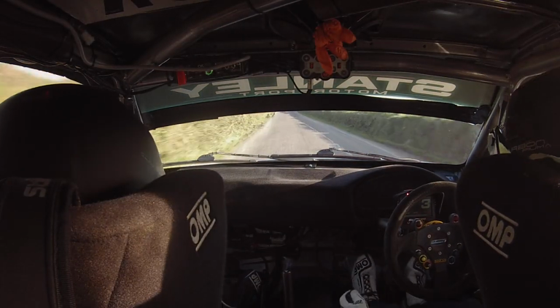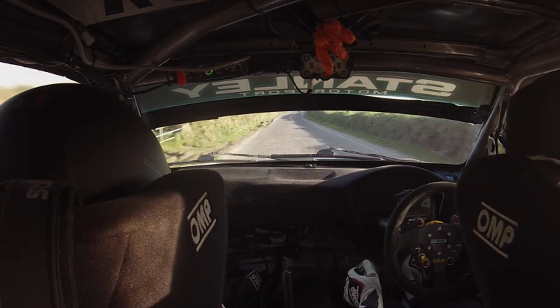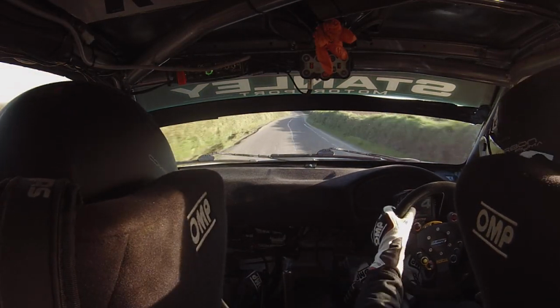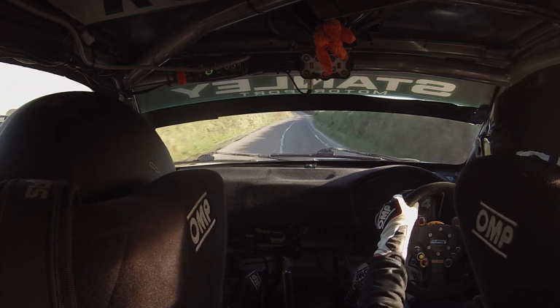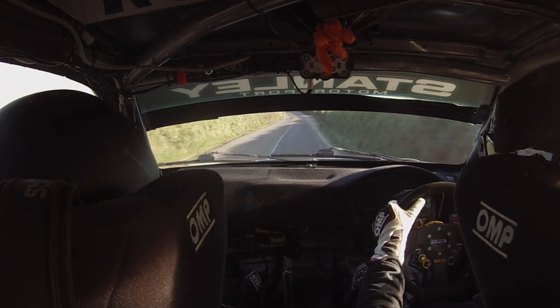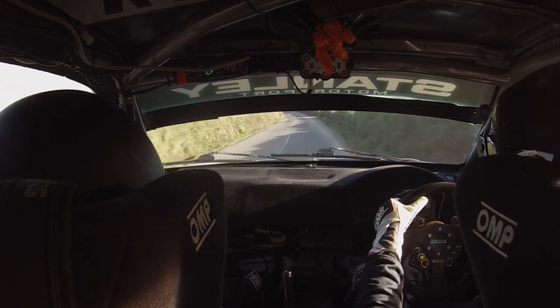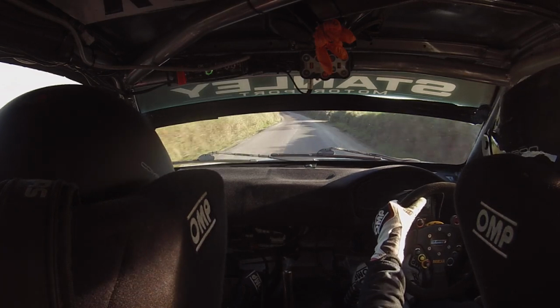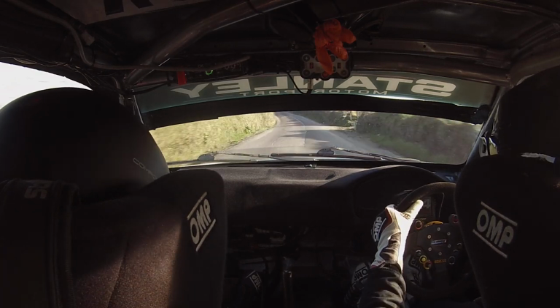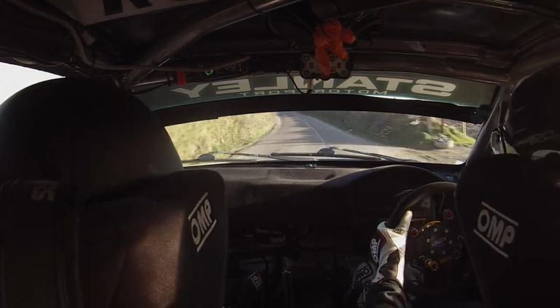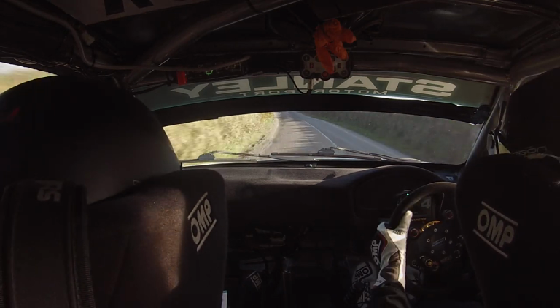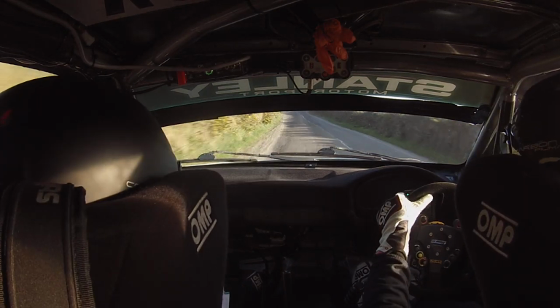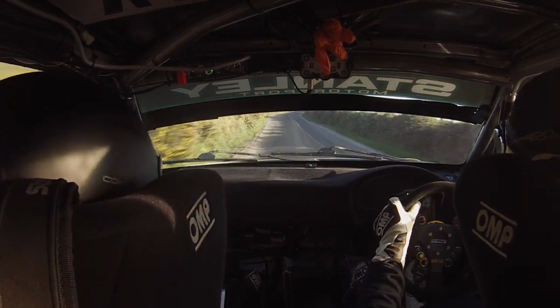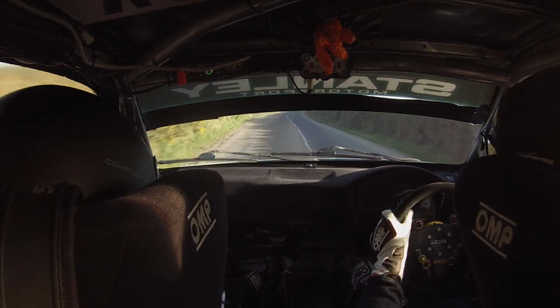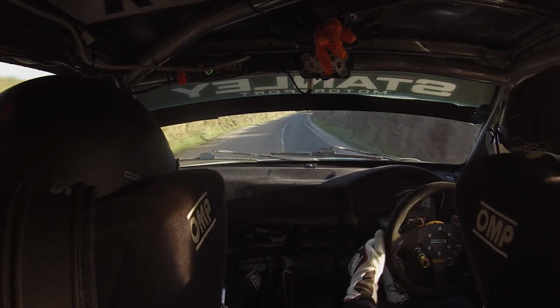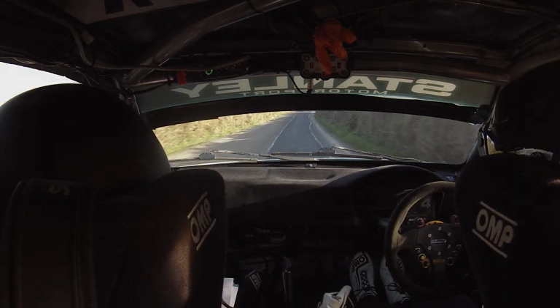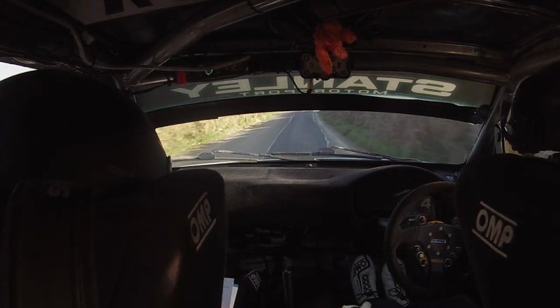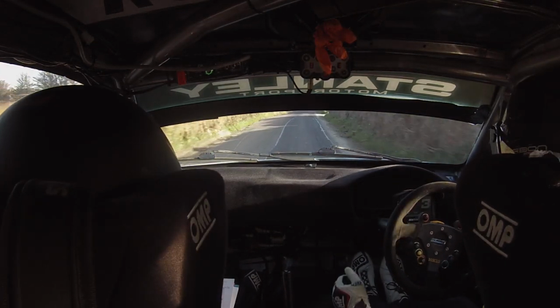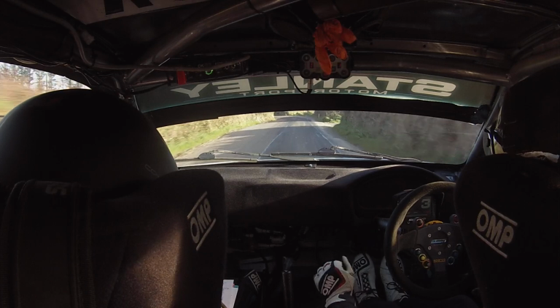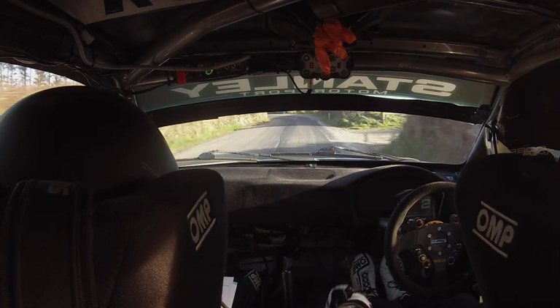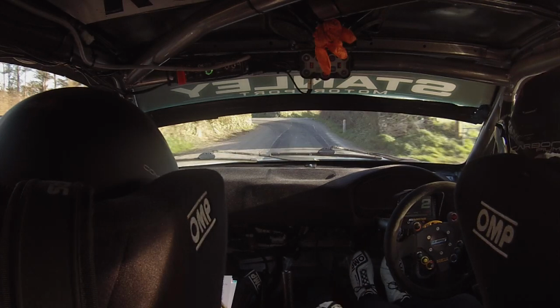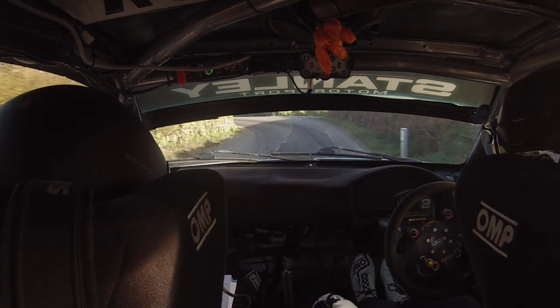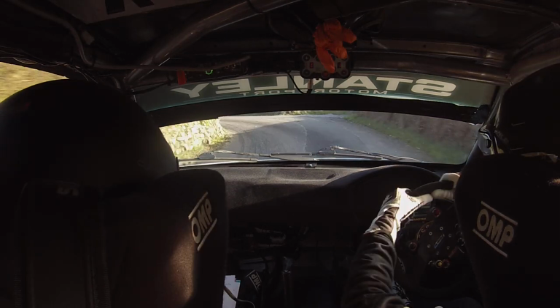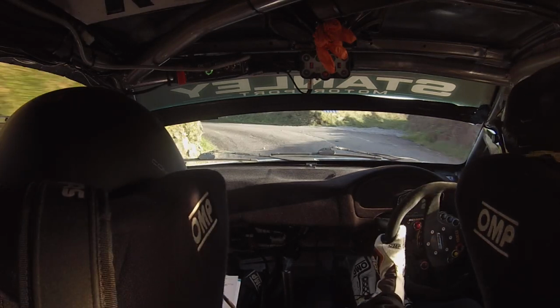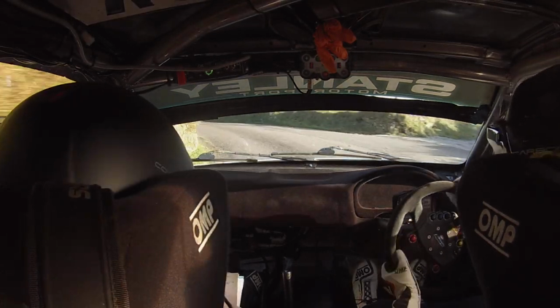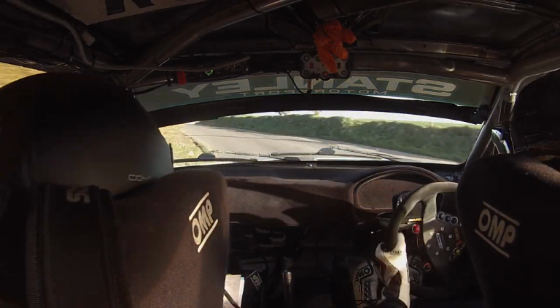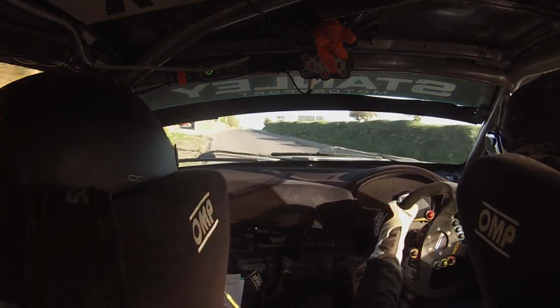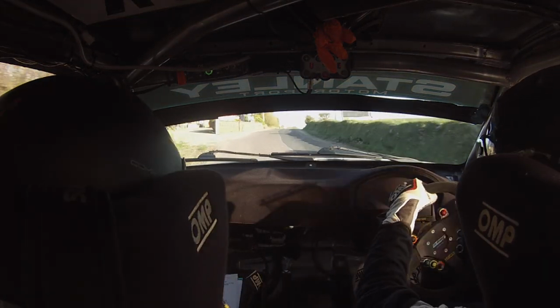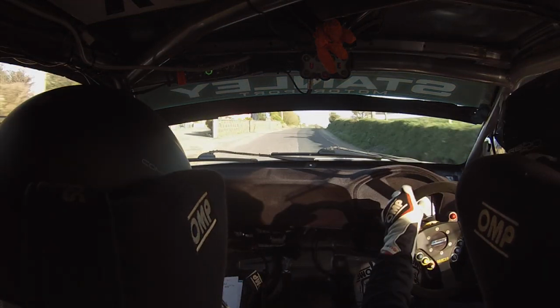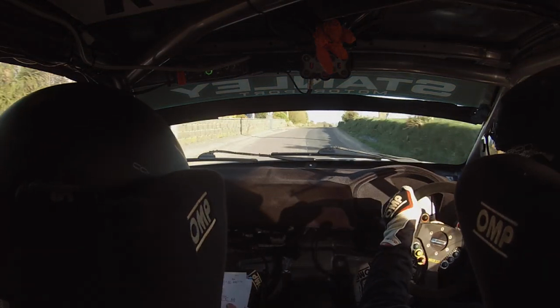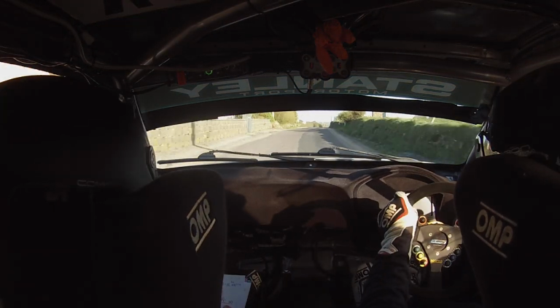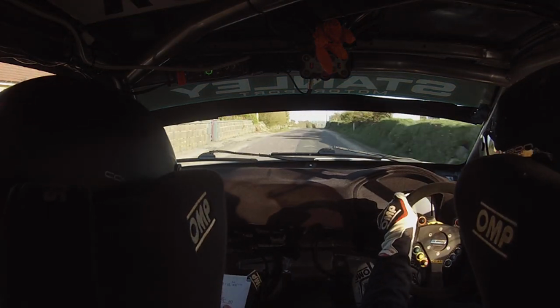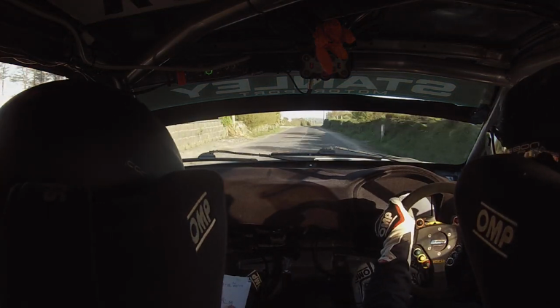2 left here. Don't cut it at the pole. Onto flat crest. And 6 right. 2 left. Don't cut. Flat crest. Onto 6 right.